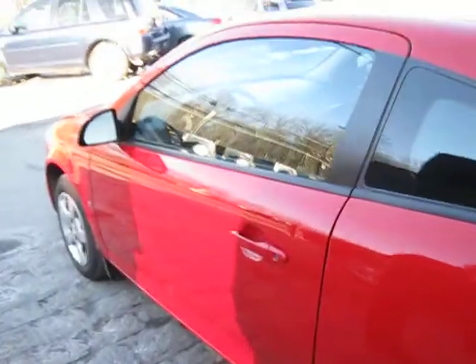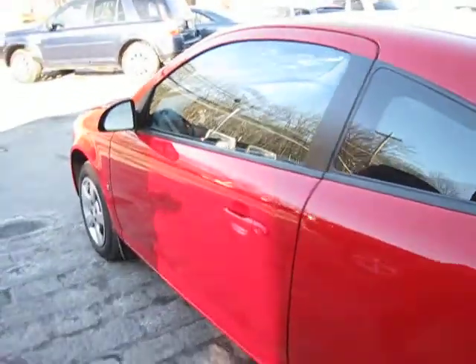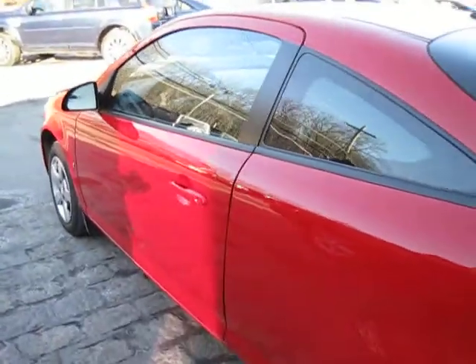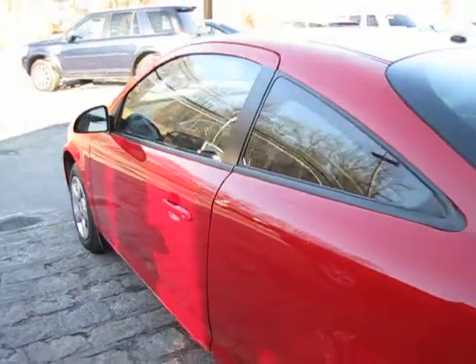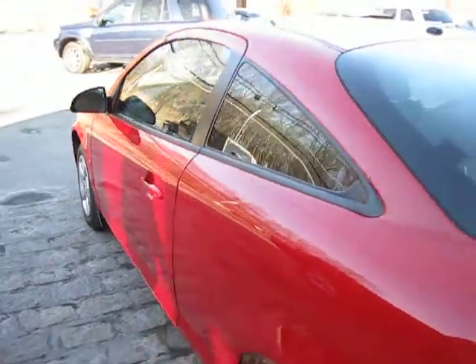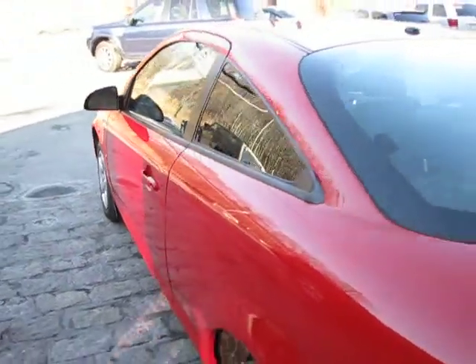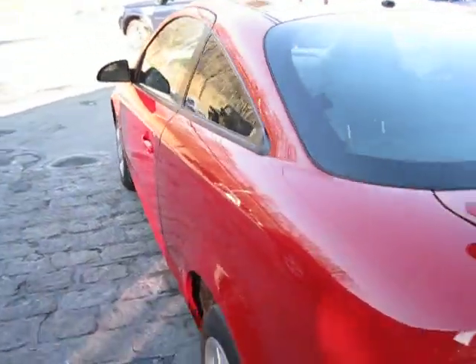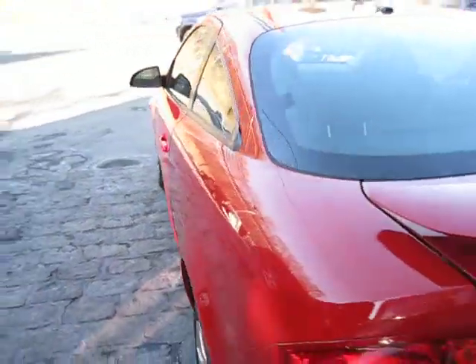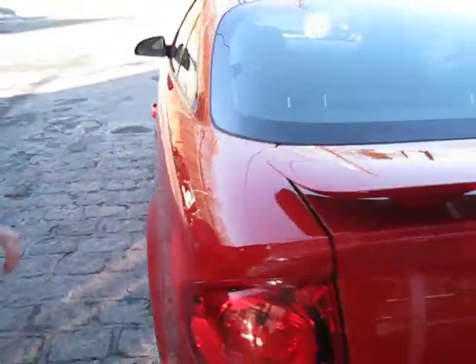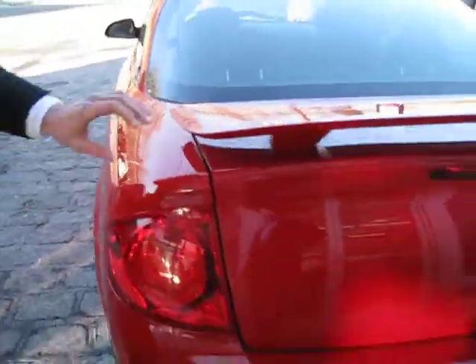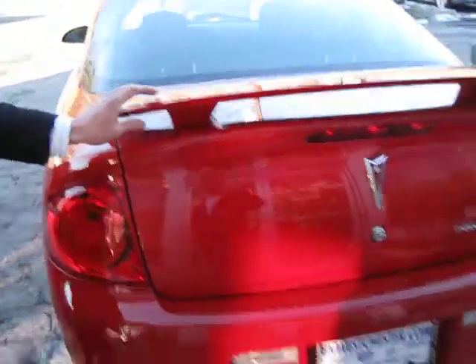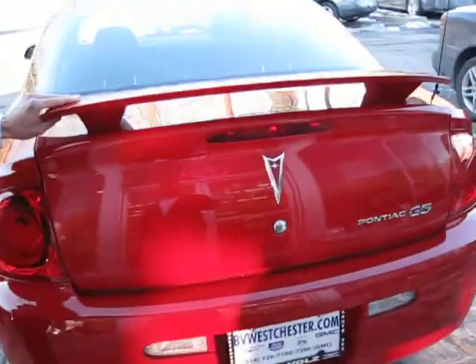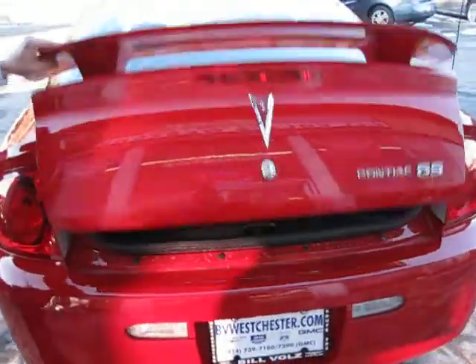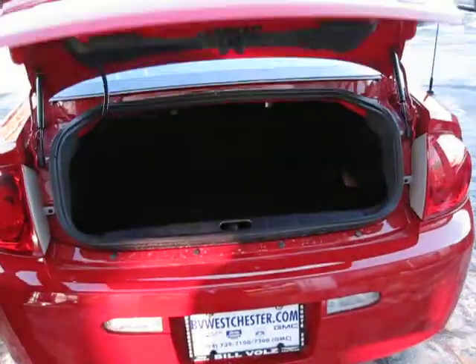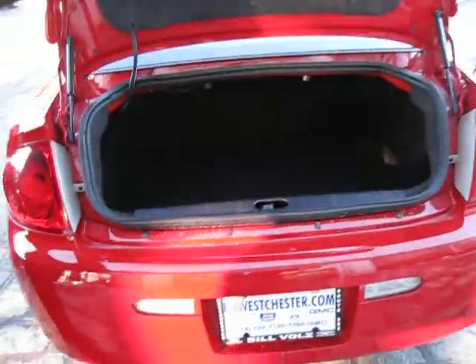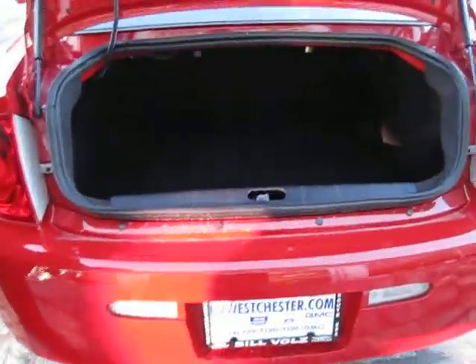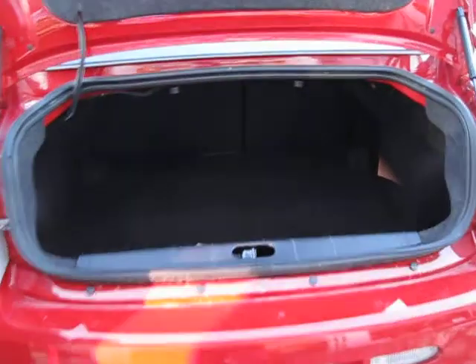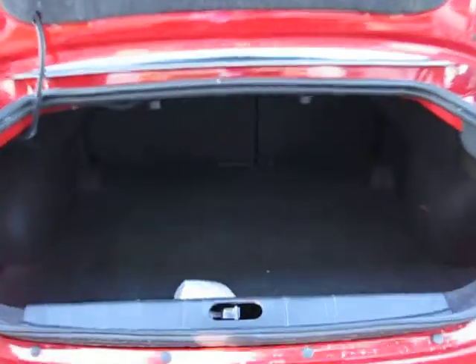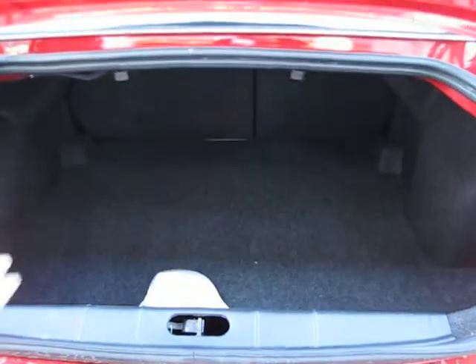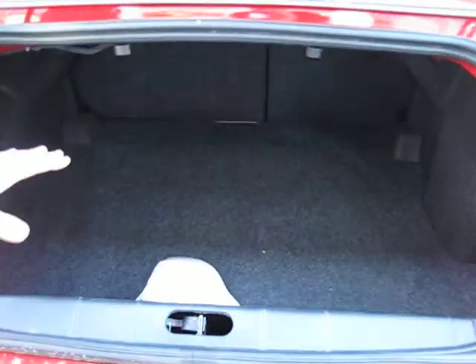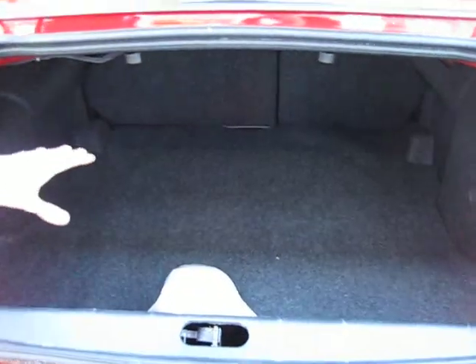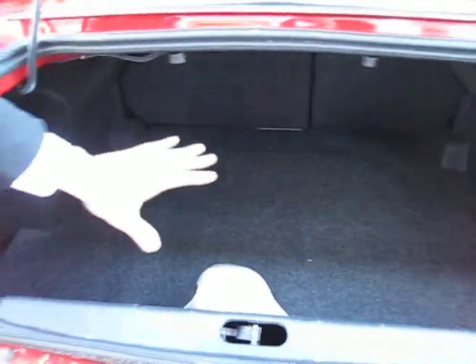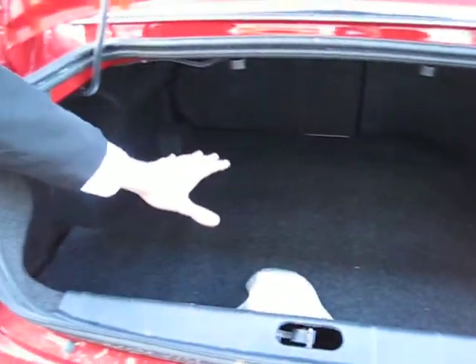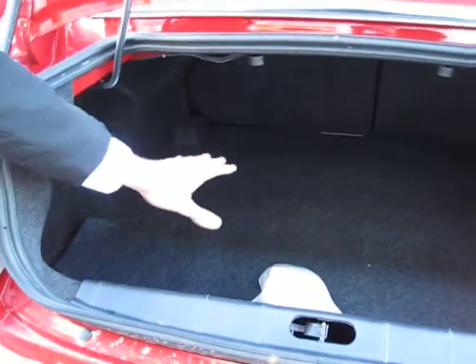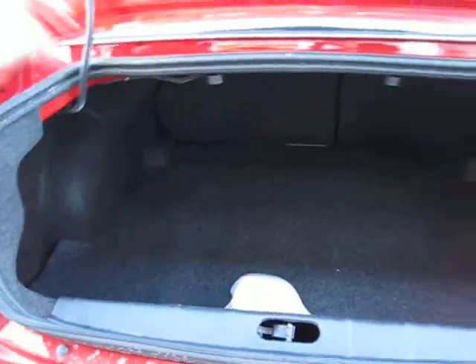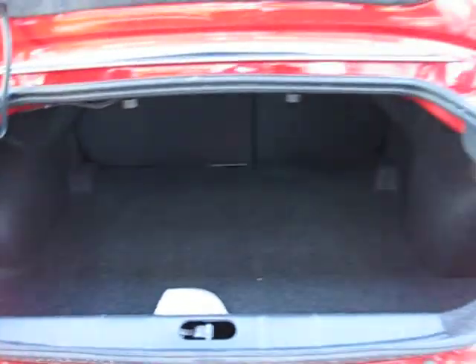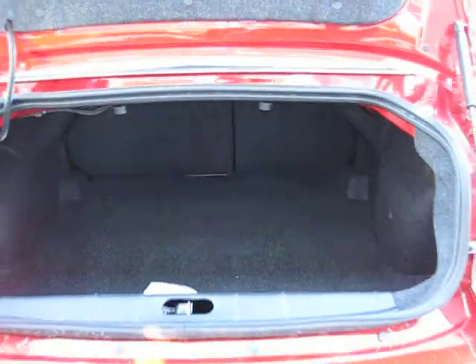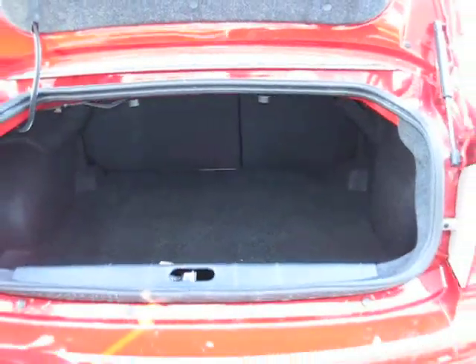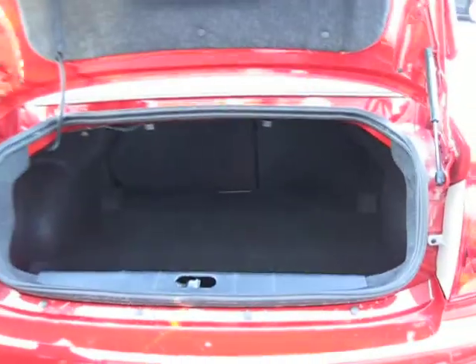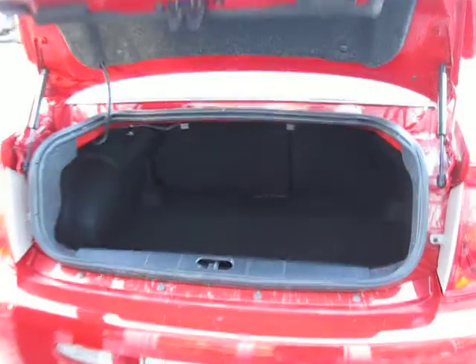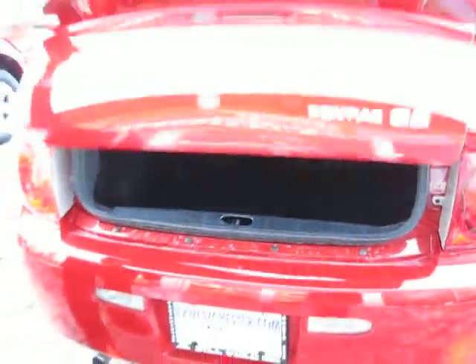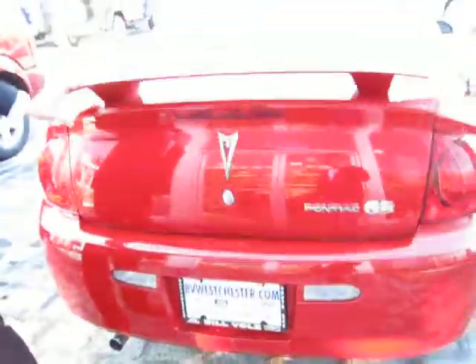Make our way to the back. Automatic trunk. Plenty of room in the trunk here if you need to go on vacation or anything. Plenty of room to store things.